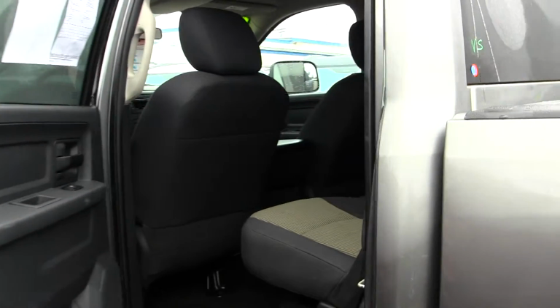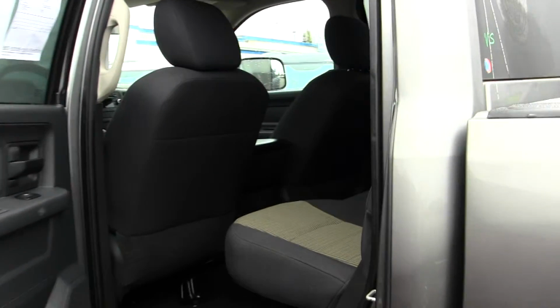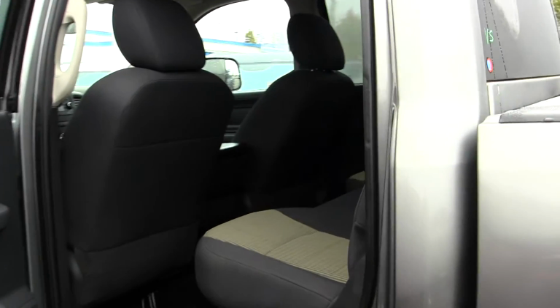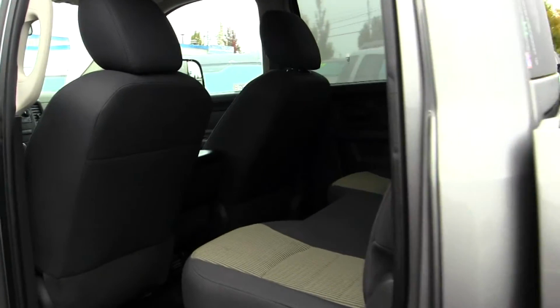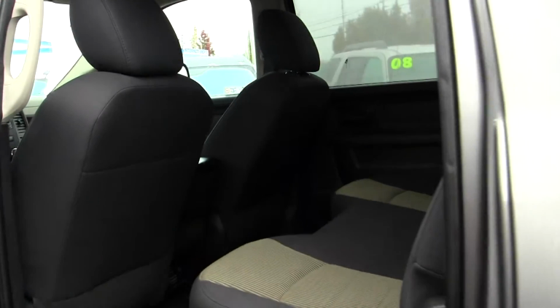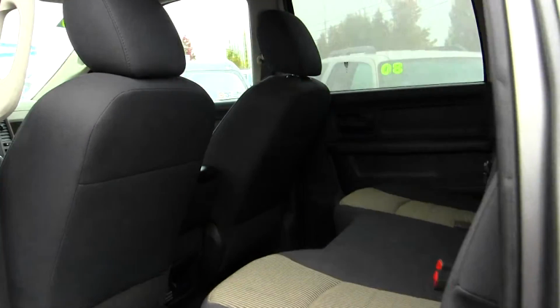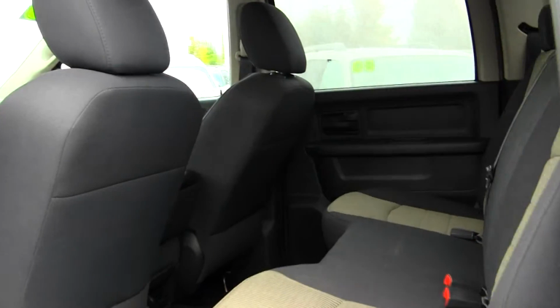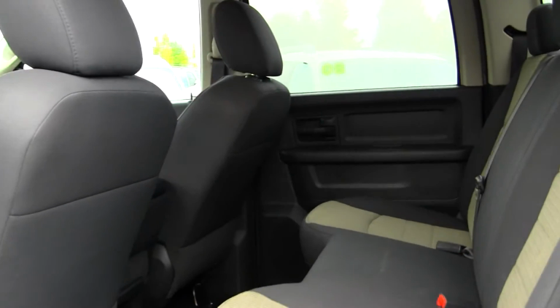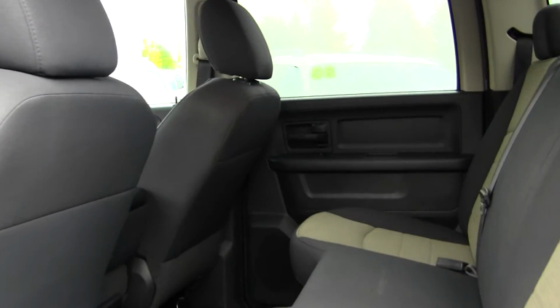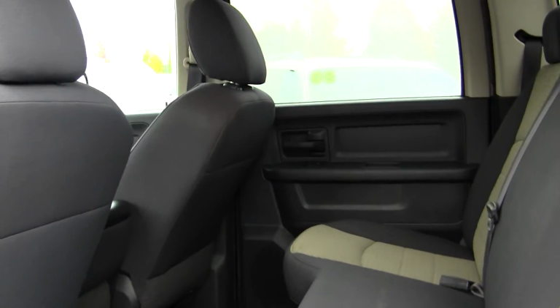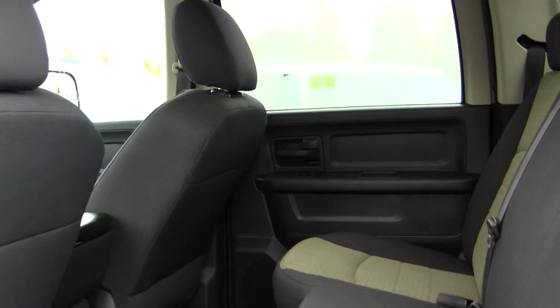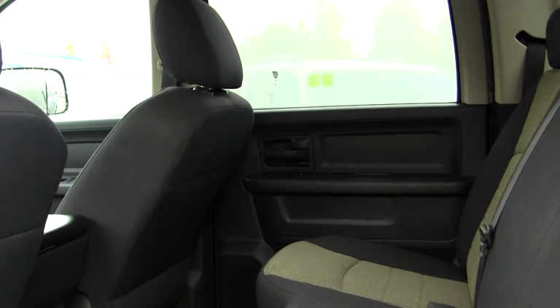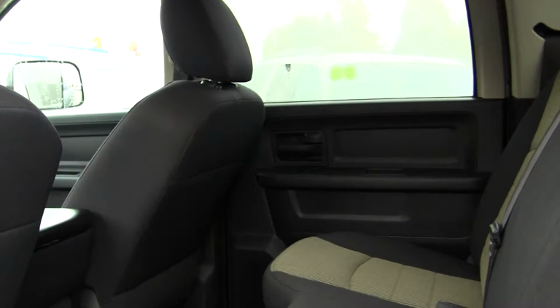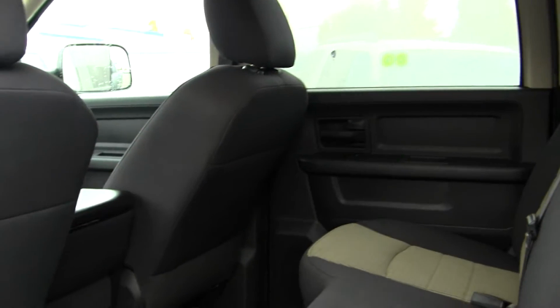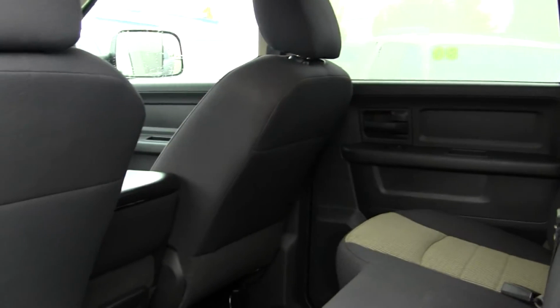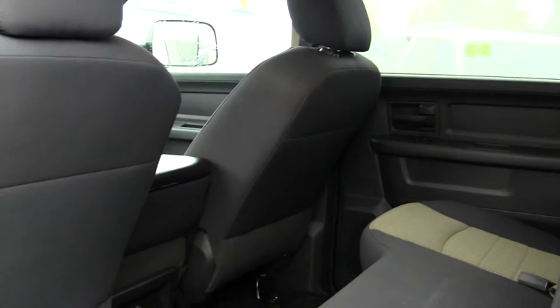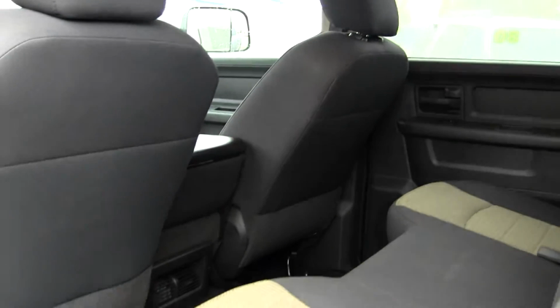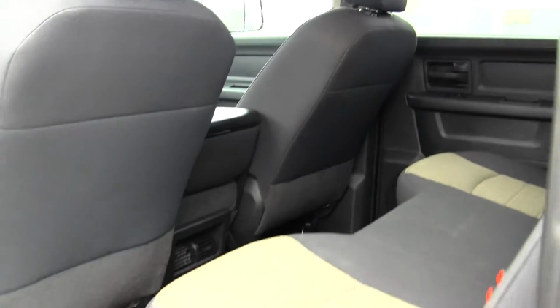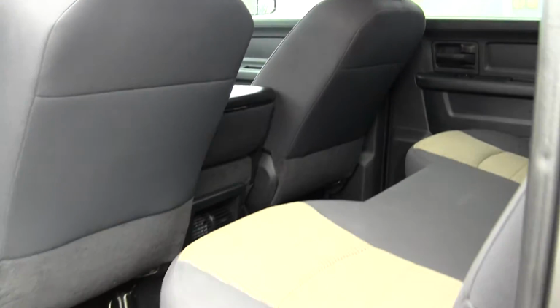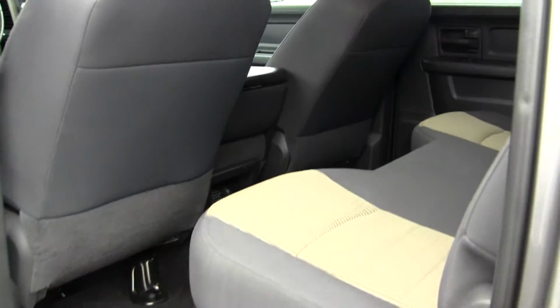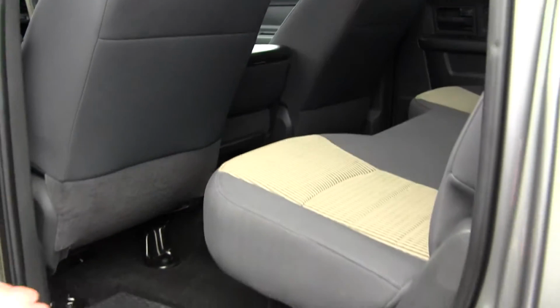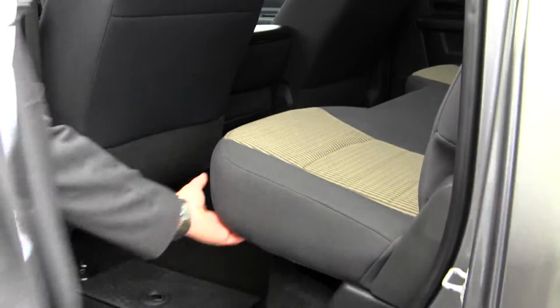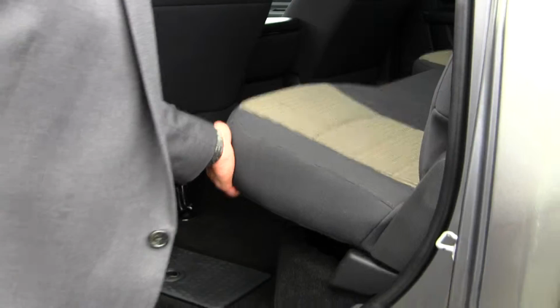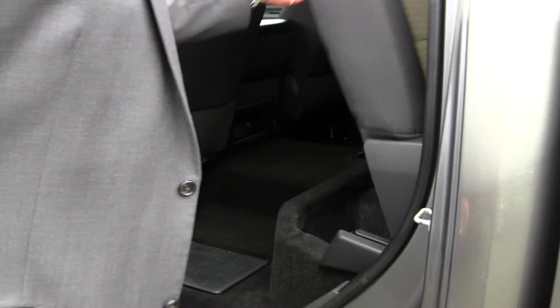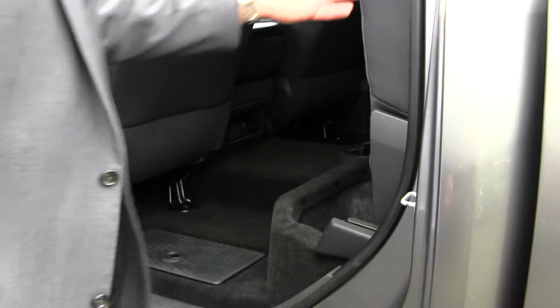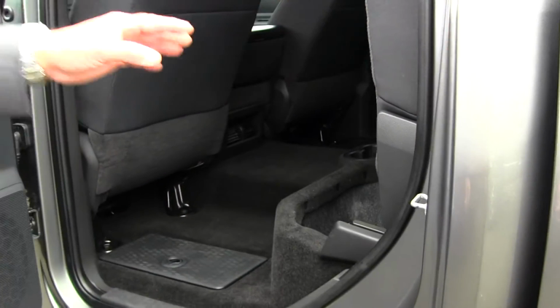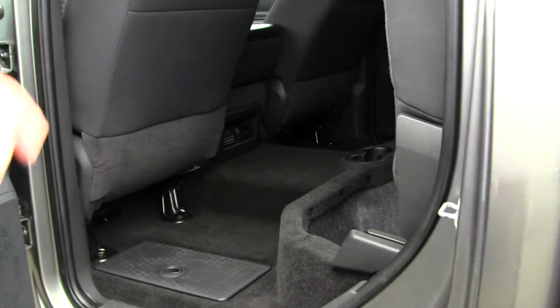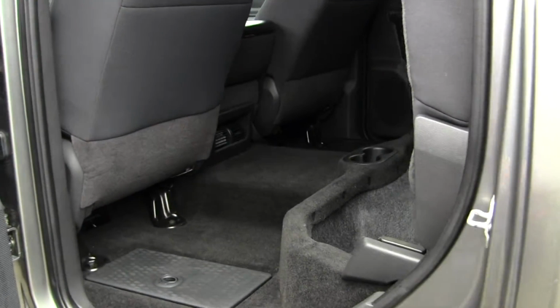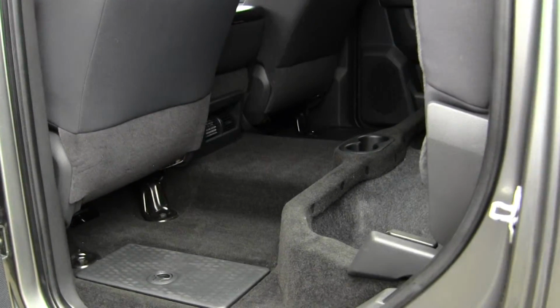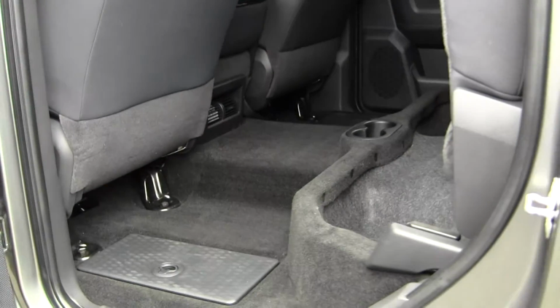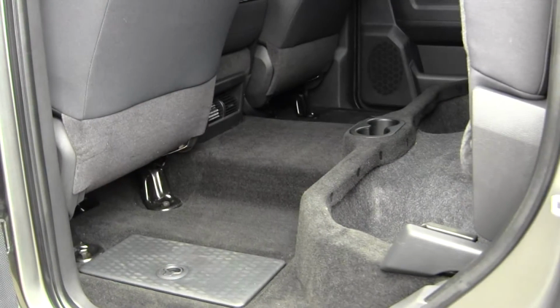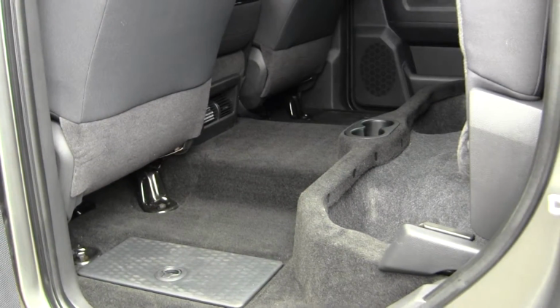Now check out the back seat here — look how much room there is. Tons of leg room. These cabs are huge. There's storage in the floor, storage underneath the seats on these trucks. Fold this up out of the way and you've got lots of room there to put tools or equipment.